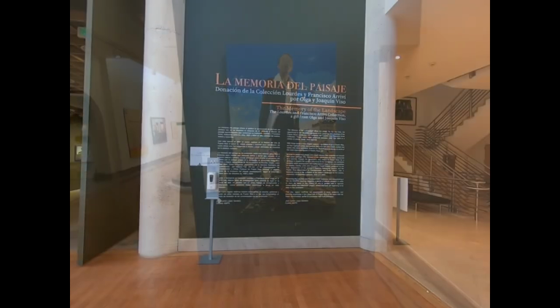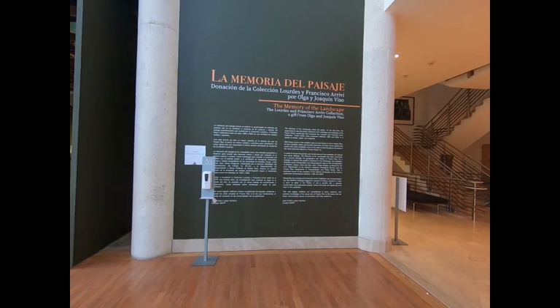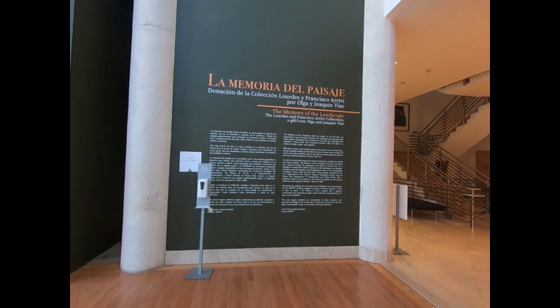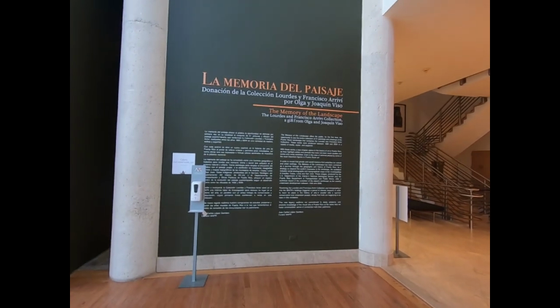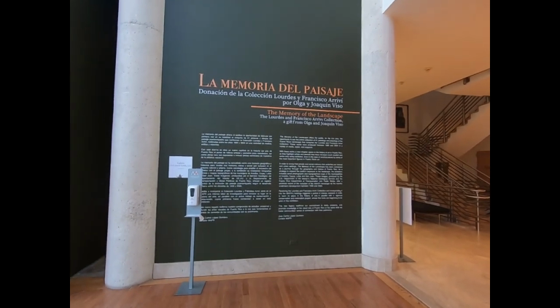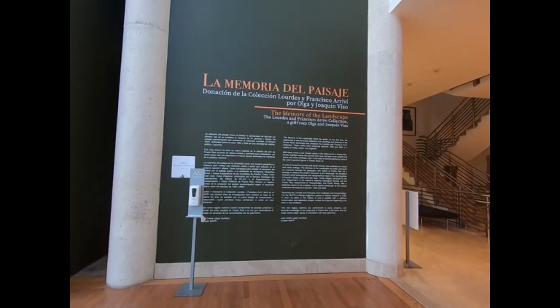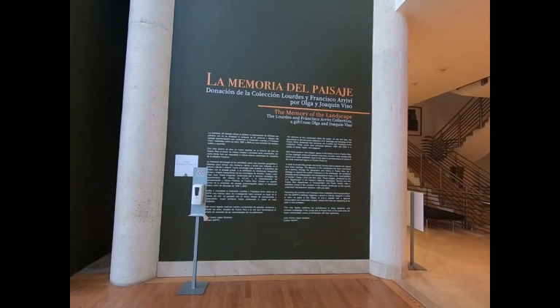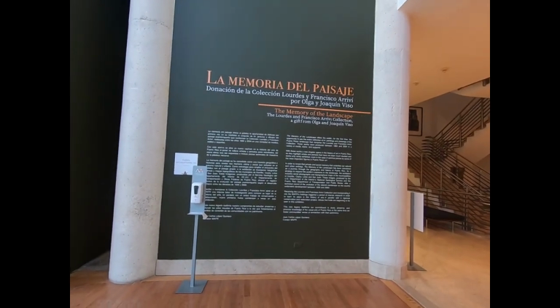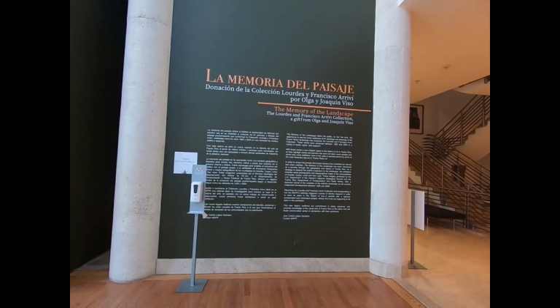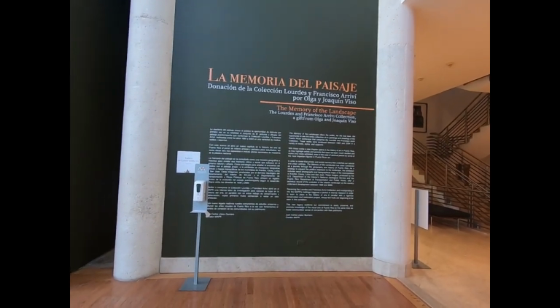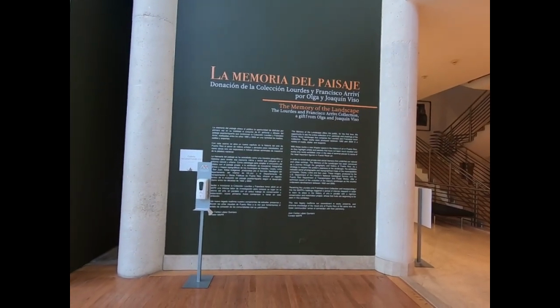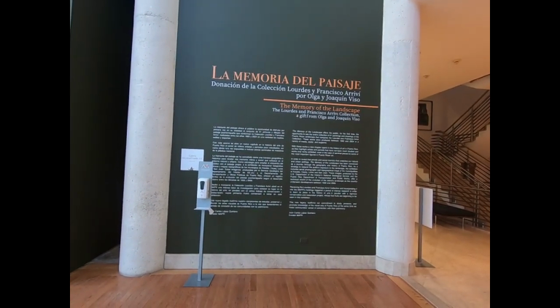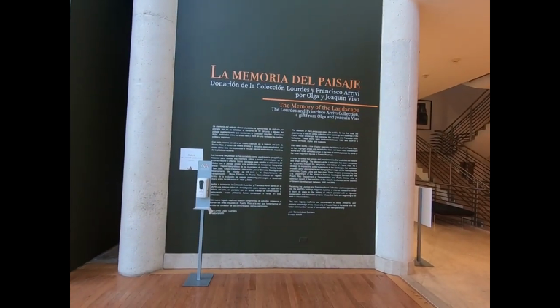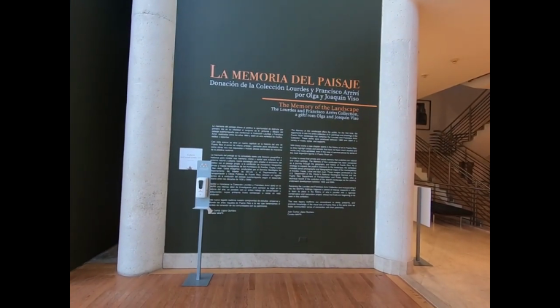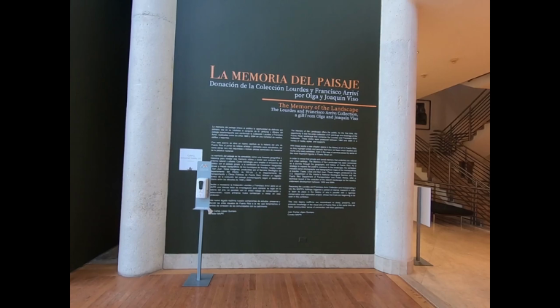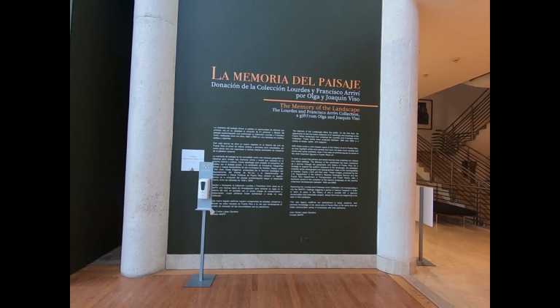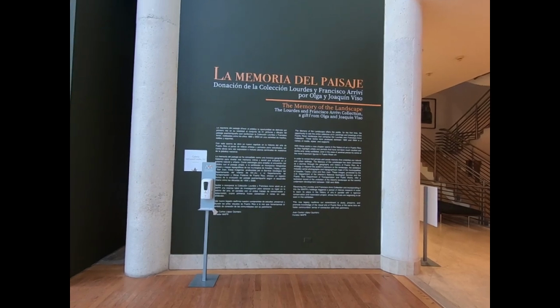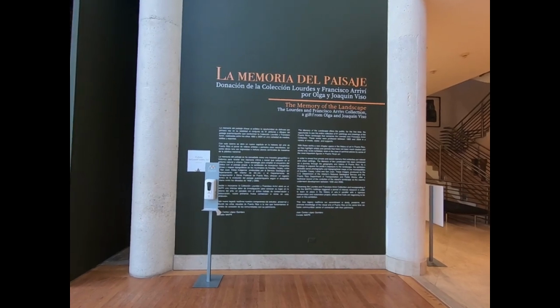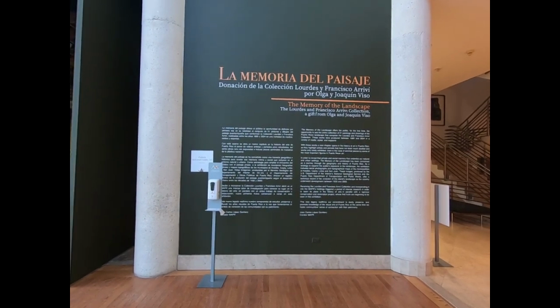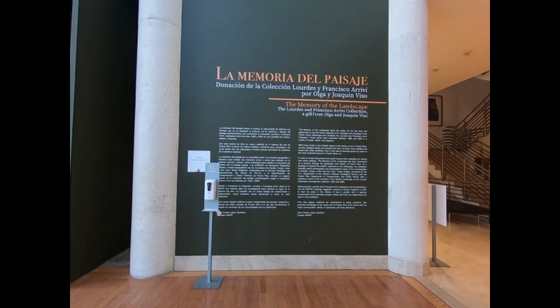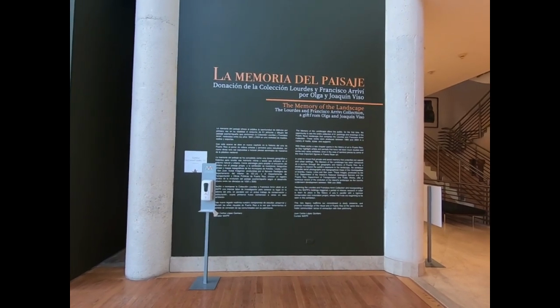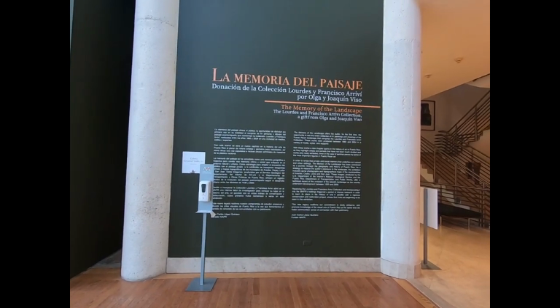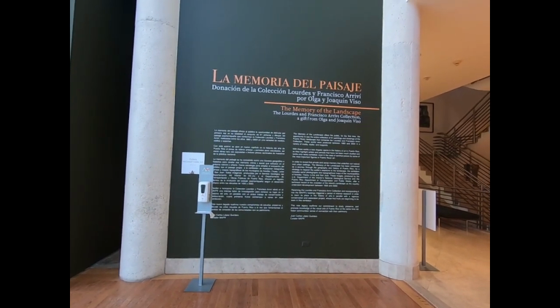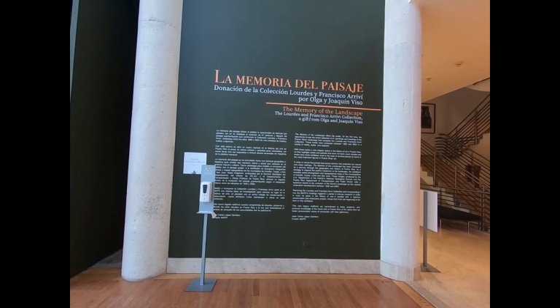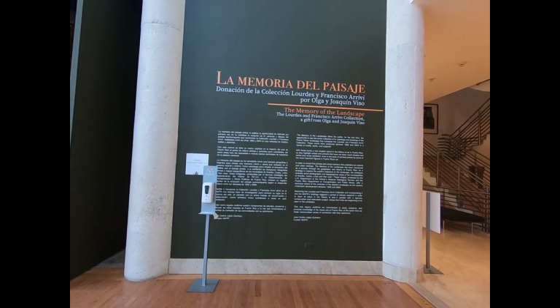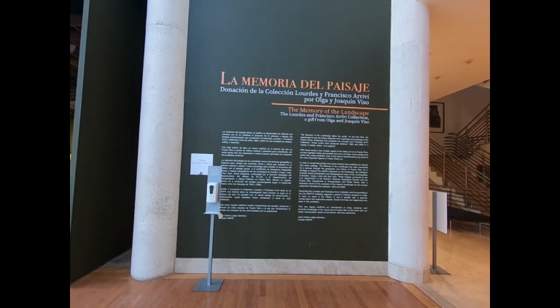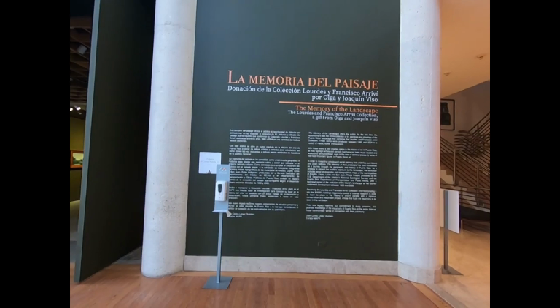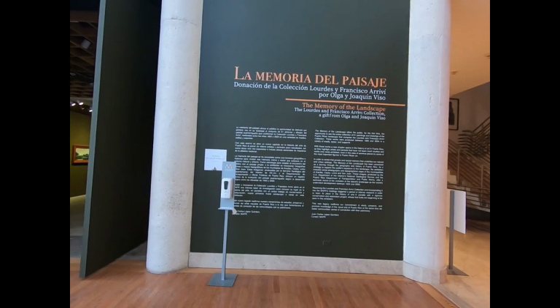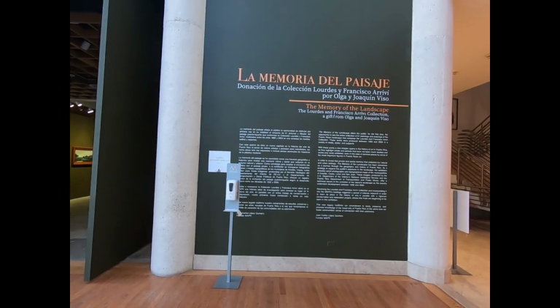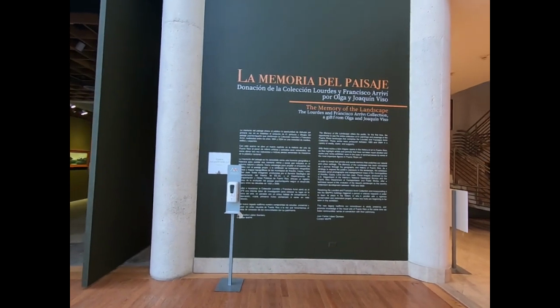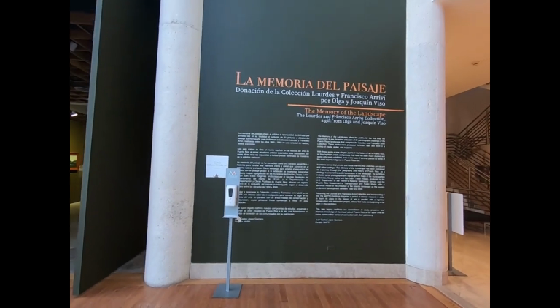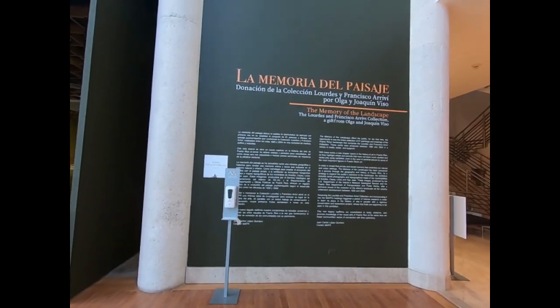One of the temporary exhibits is a collection of landscape paintings and drawings of Puerto Rico from a family collection here, so it will be interesting to go and see some of these.